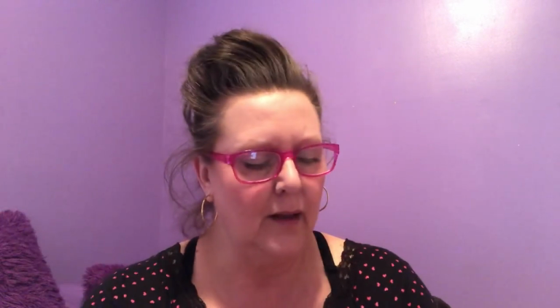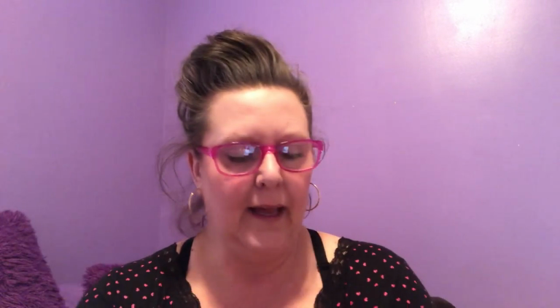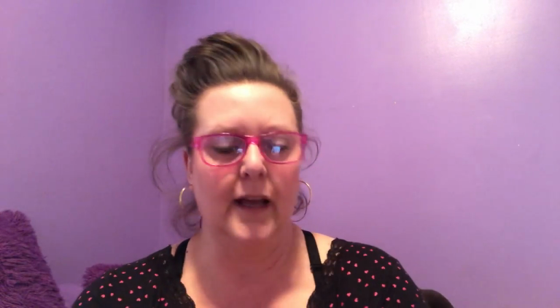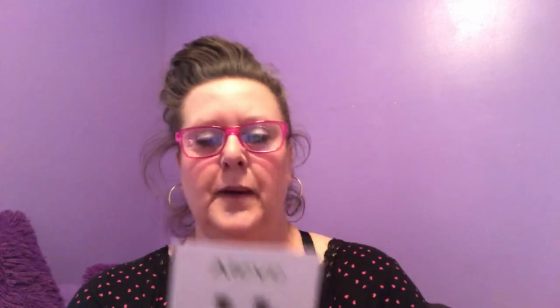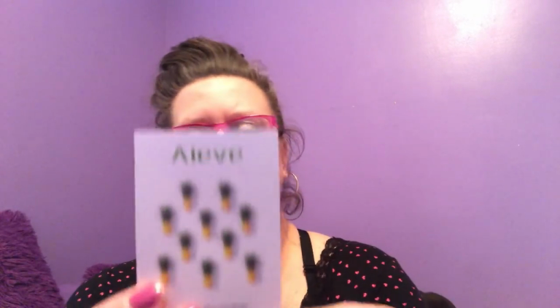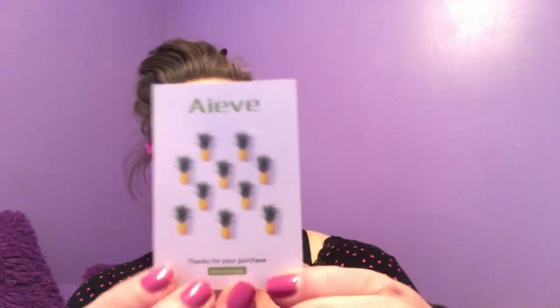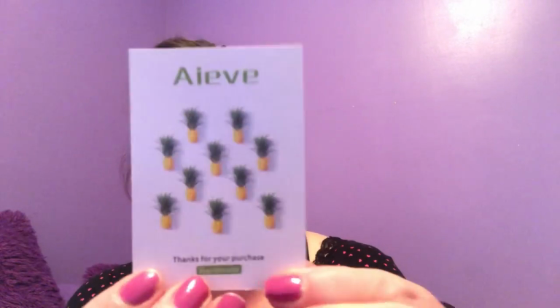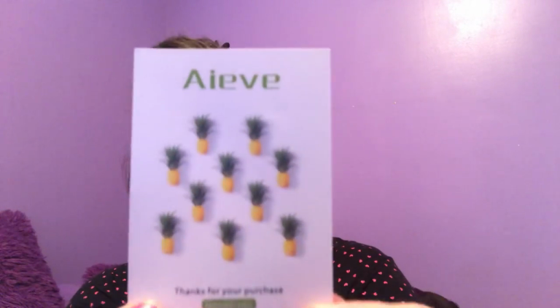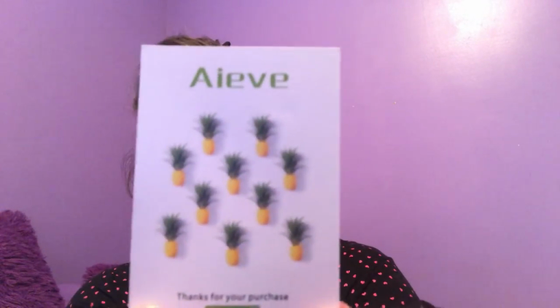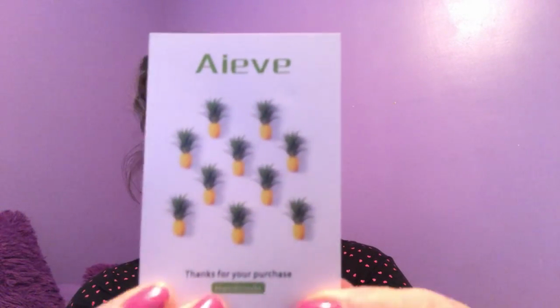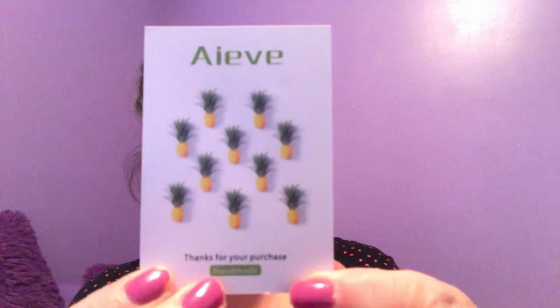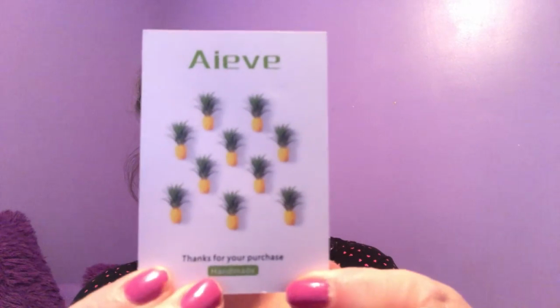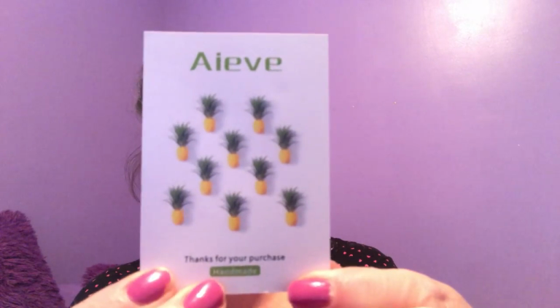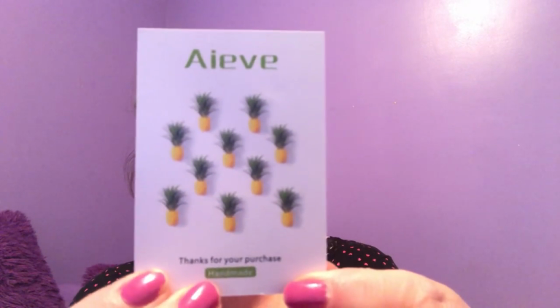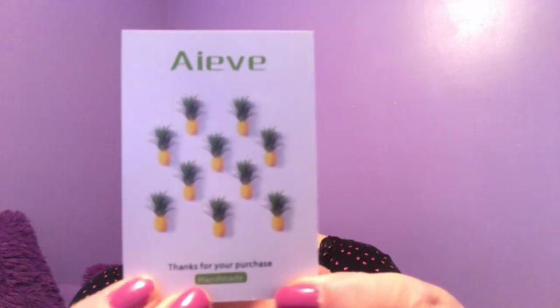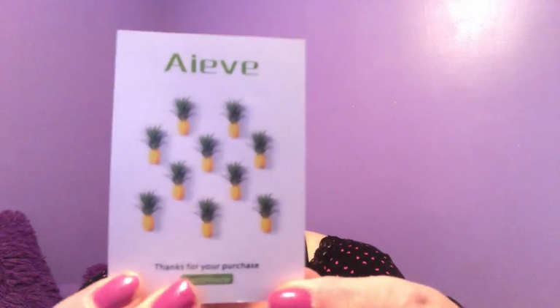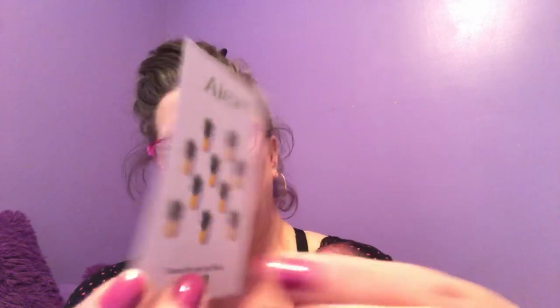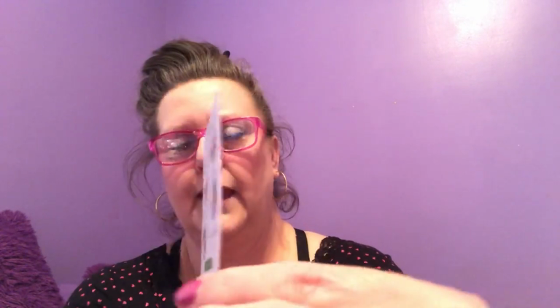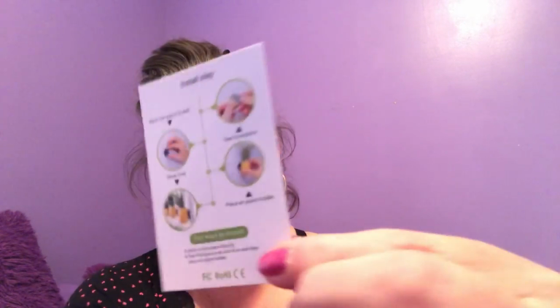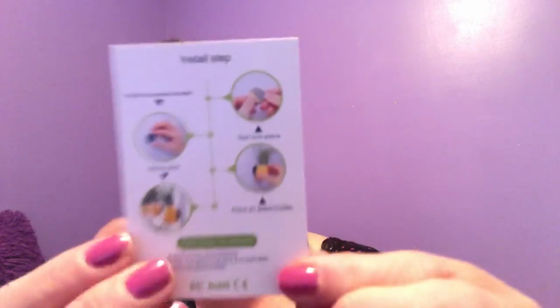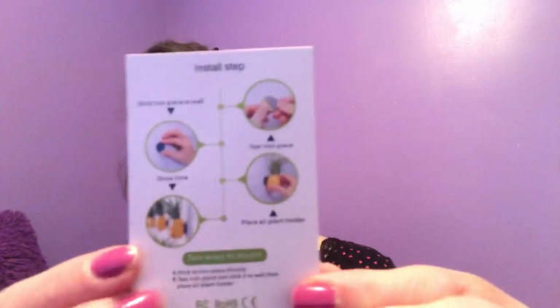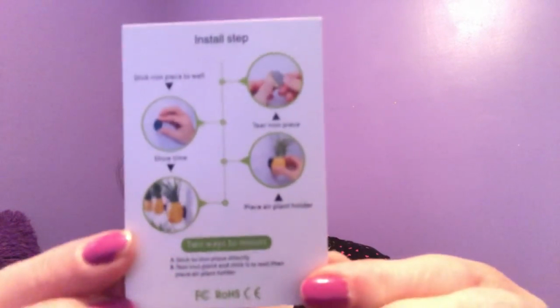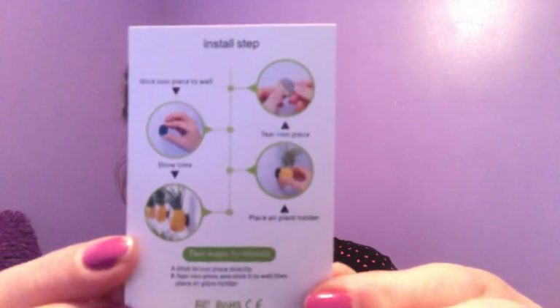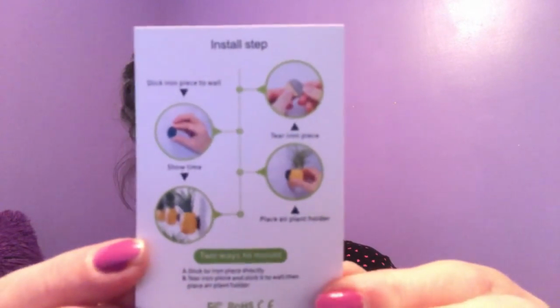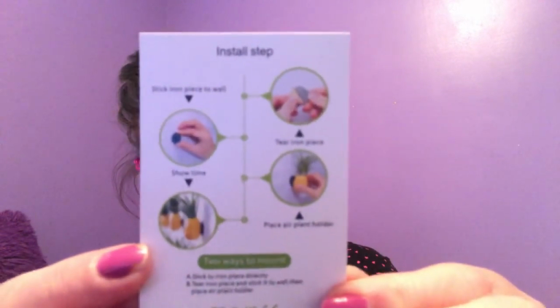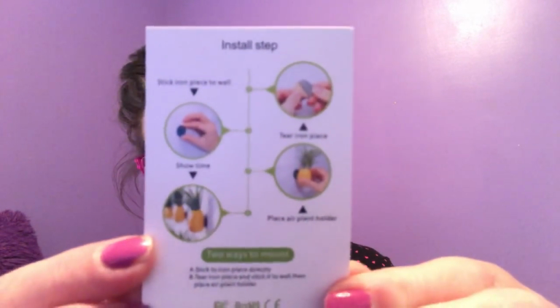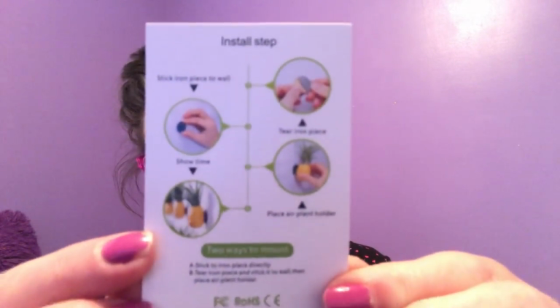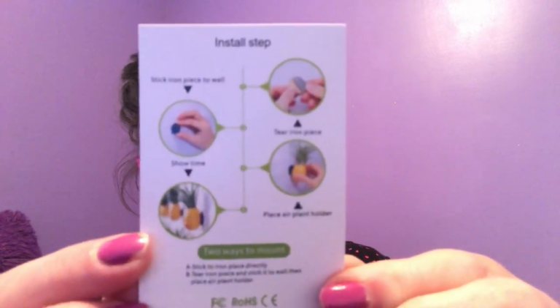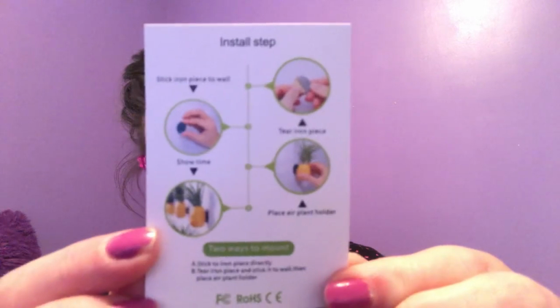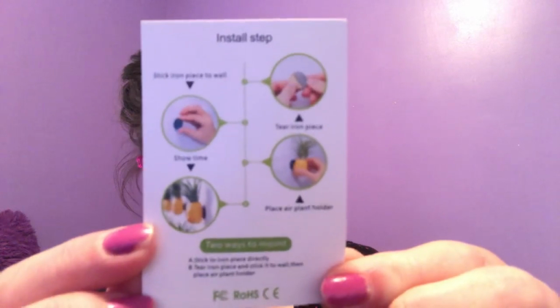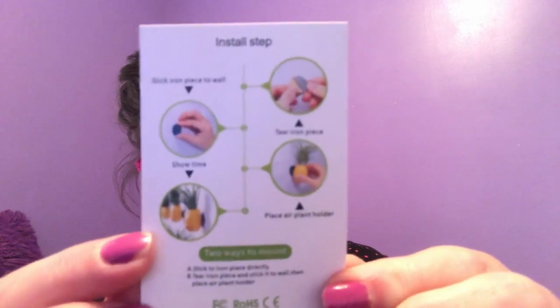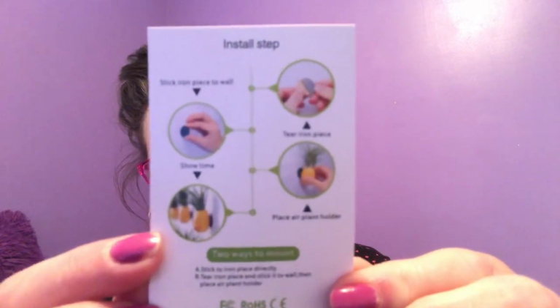And then you basically just get another little card, and on the back of the card it shows you how to install your air plant.